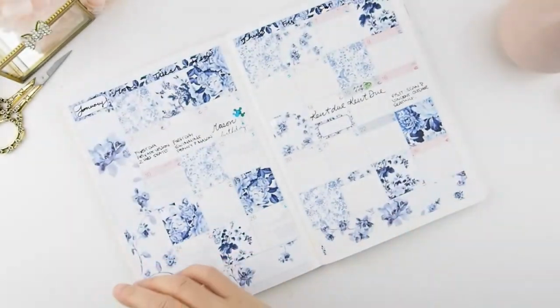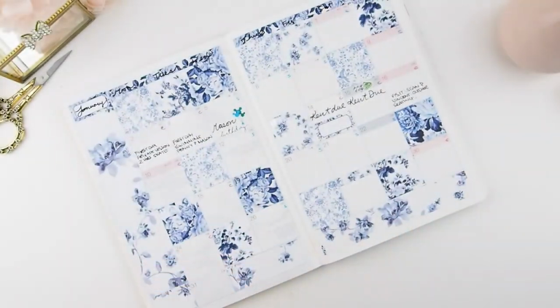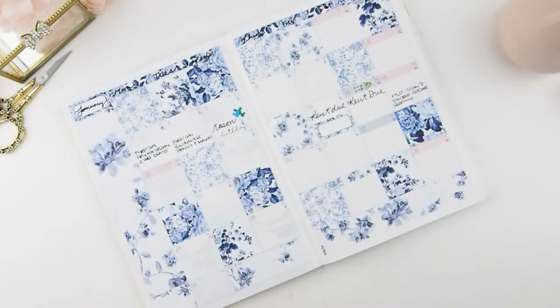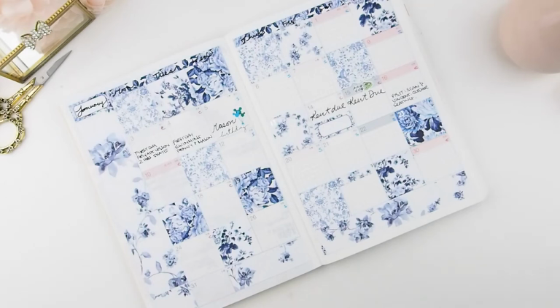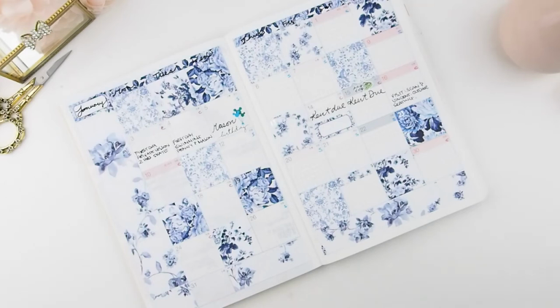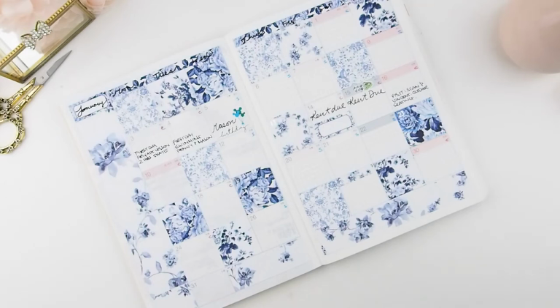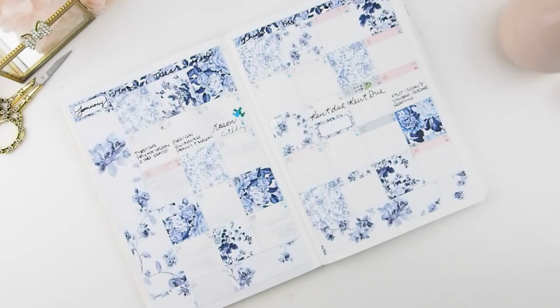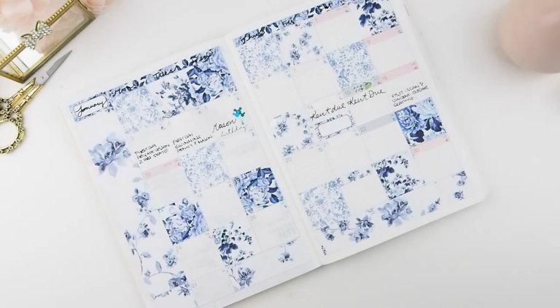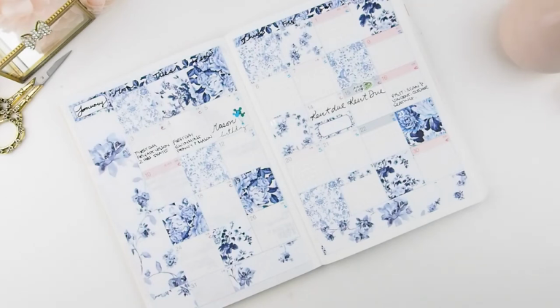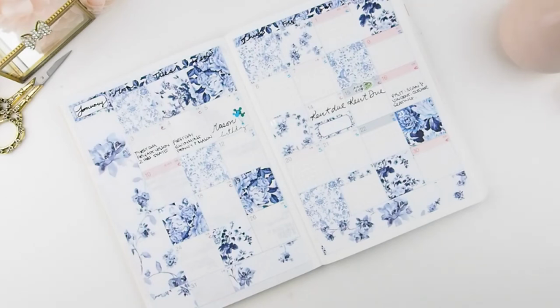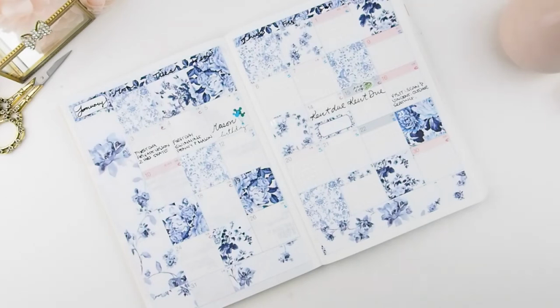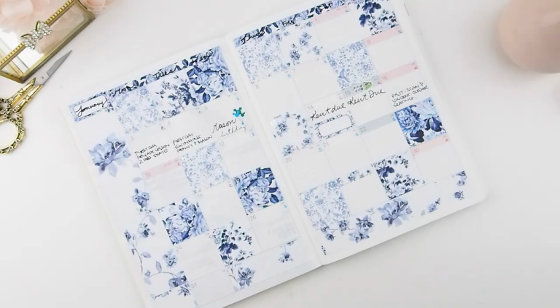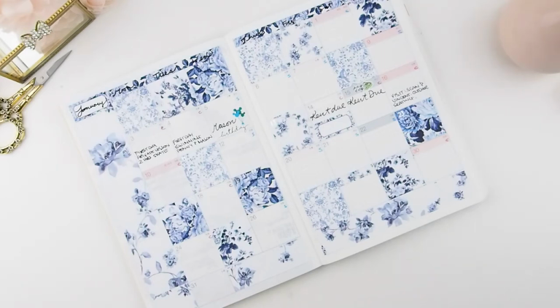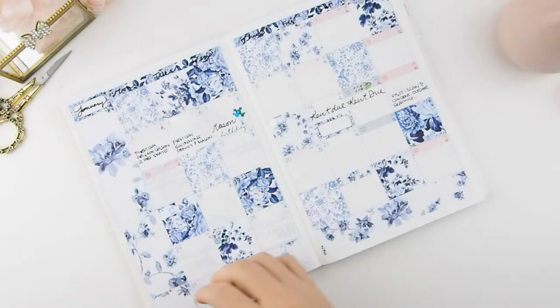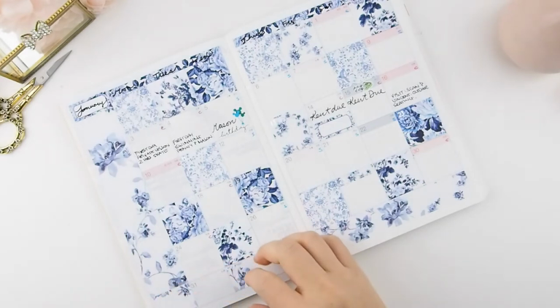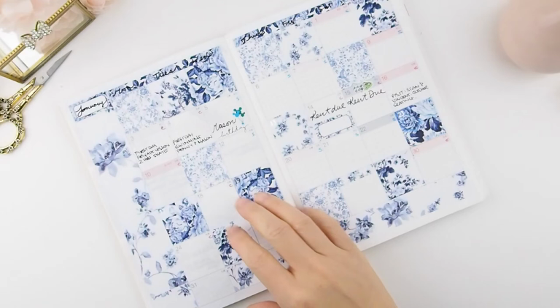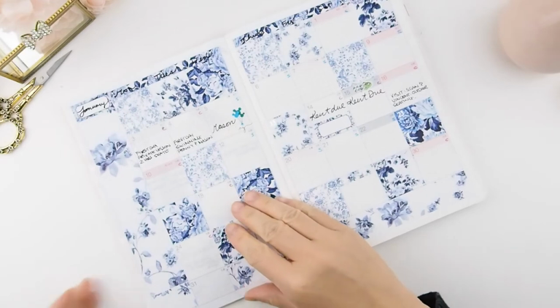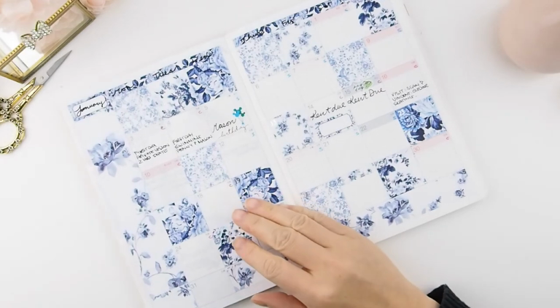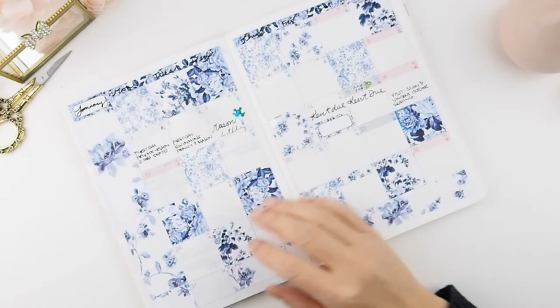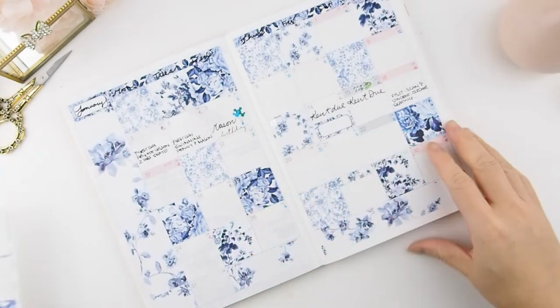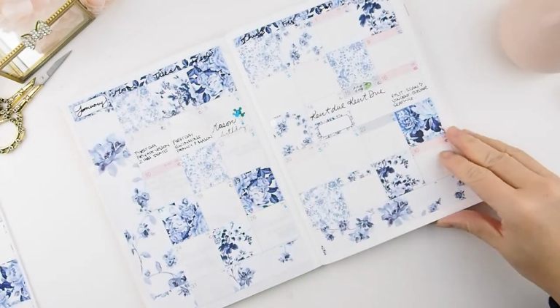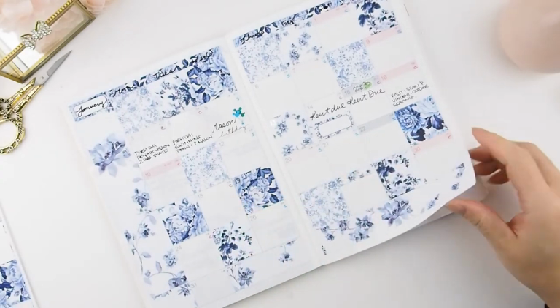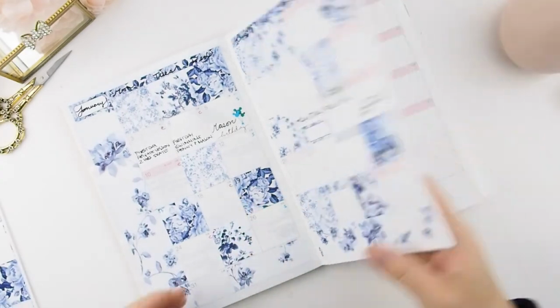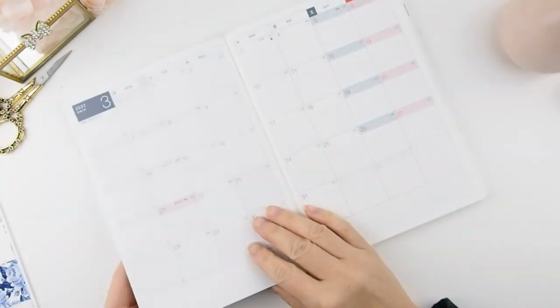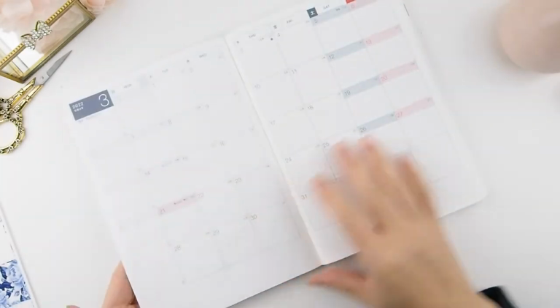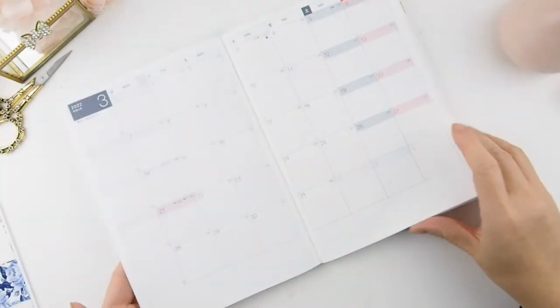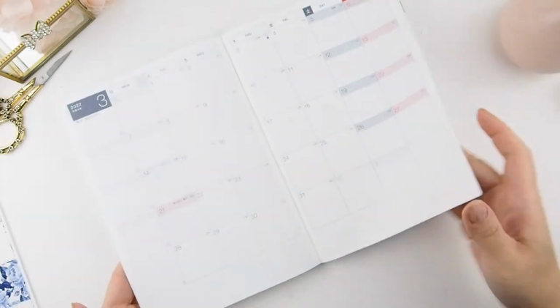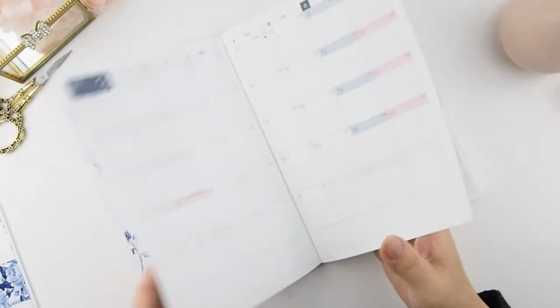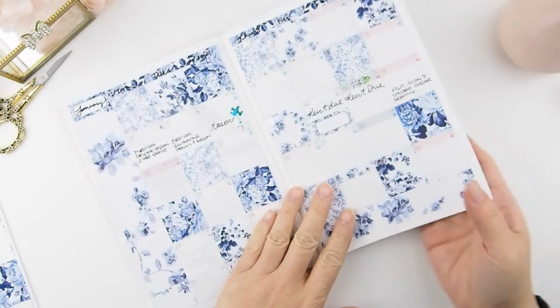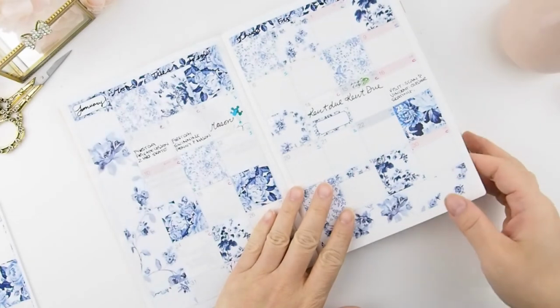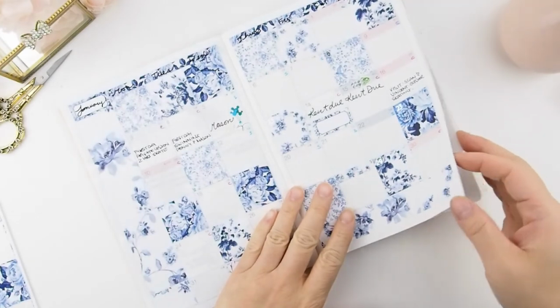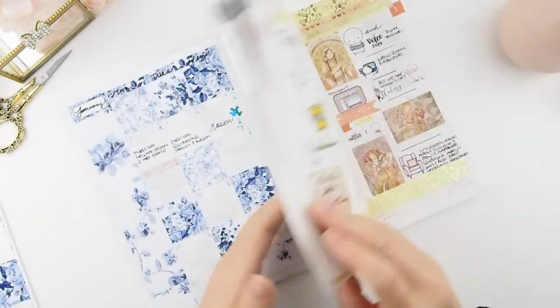And here we go! I really love this look — it's so much better. I feel very resolved now knowing that I can do my monthlies in a decorative, pretty way.